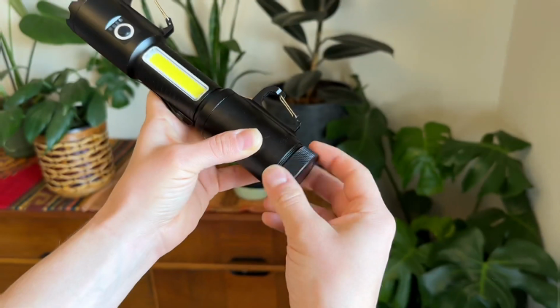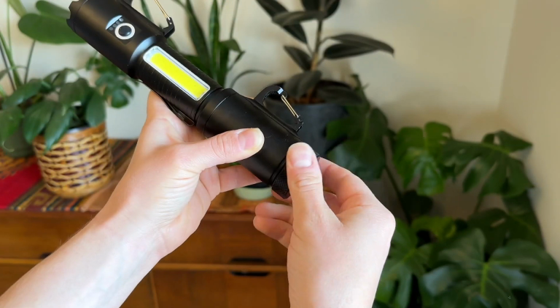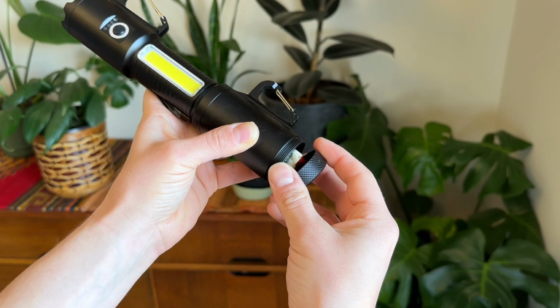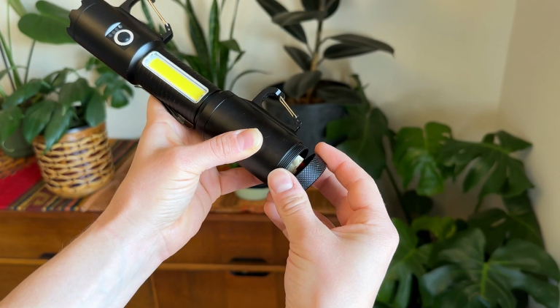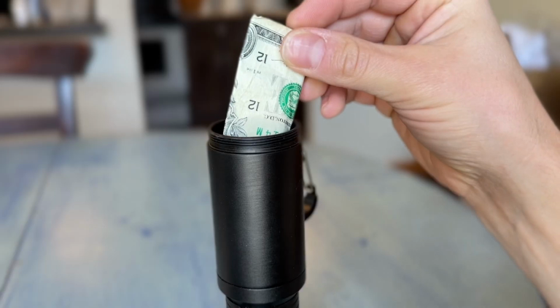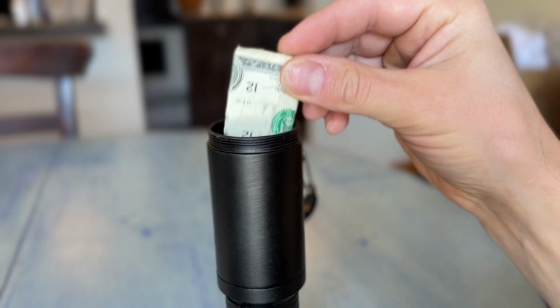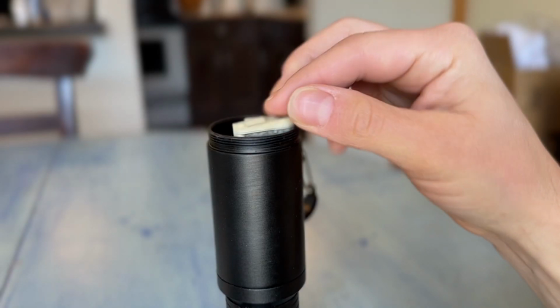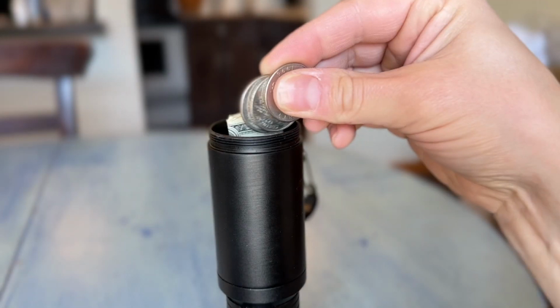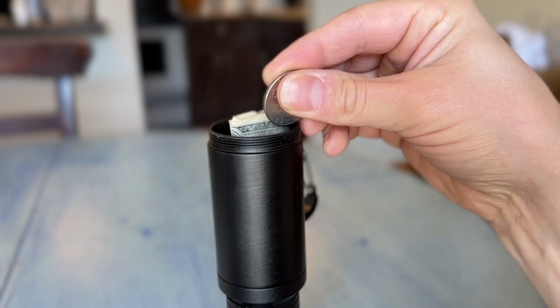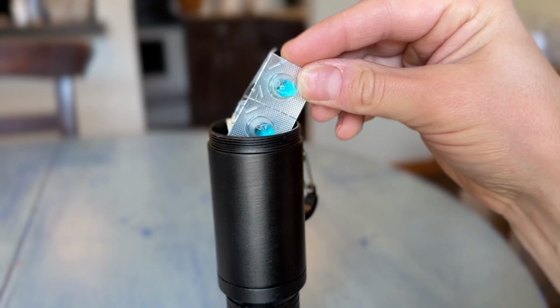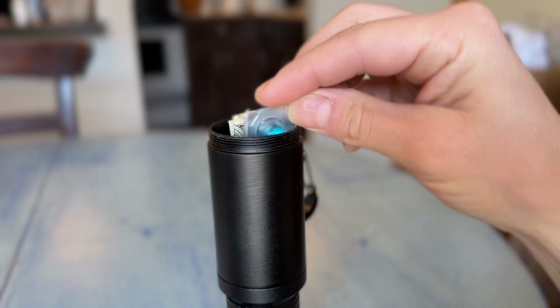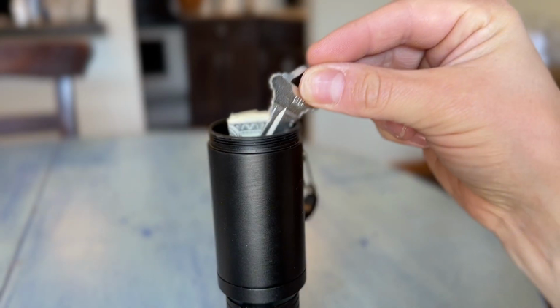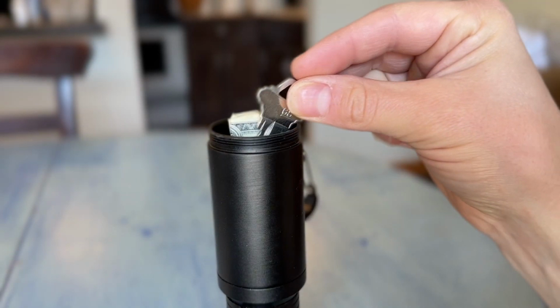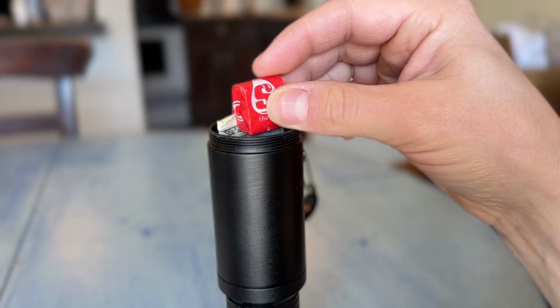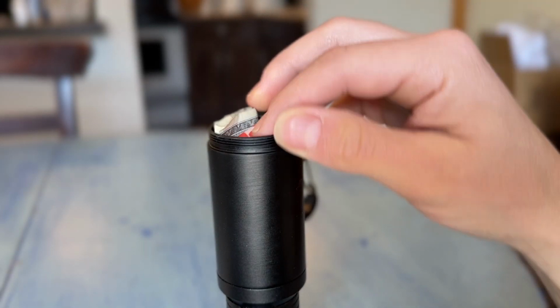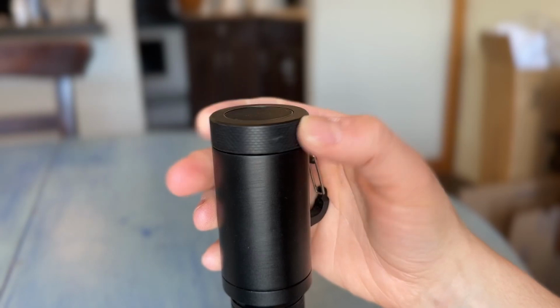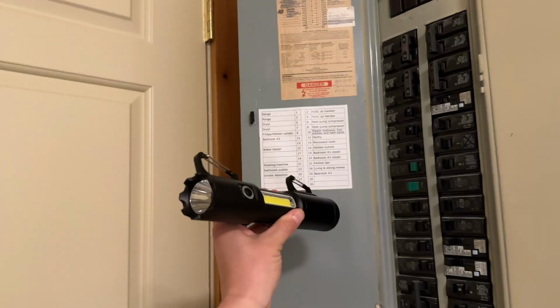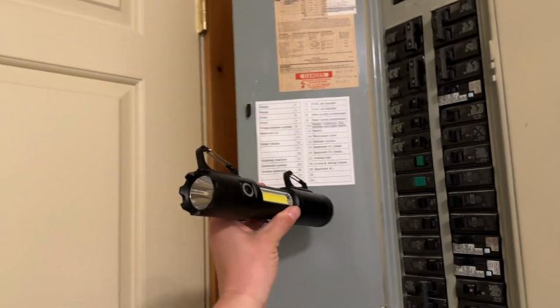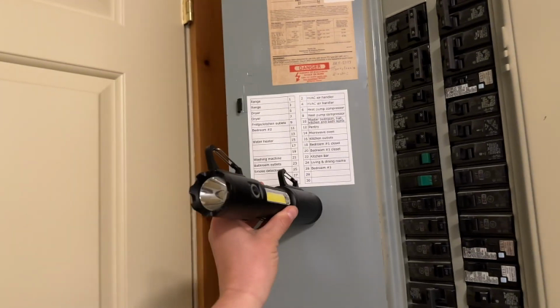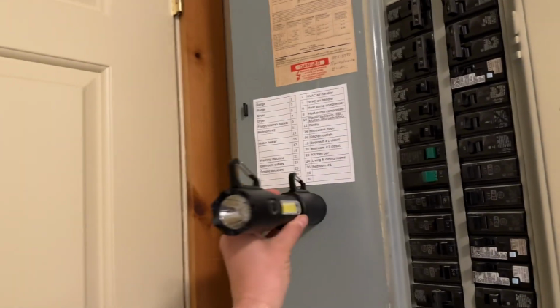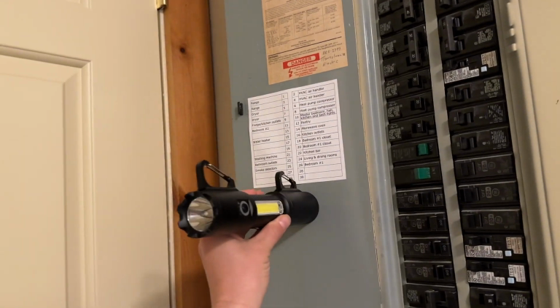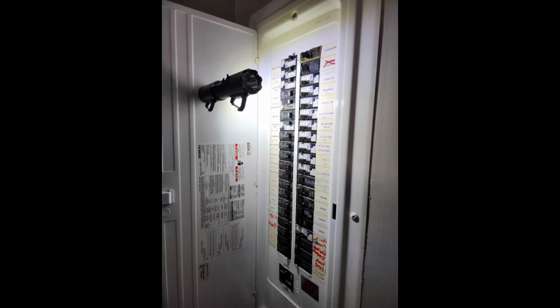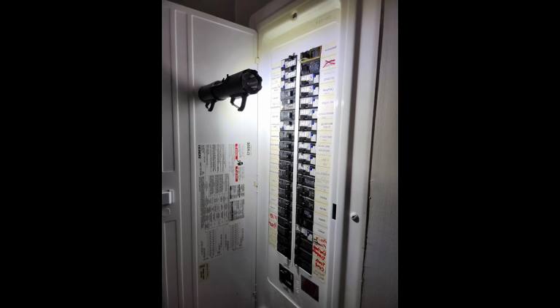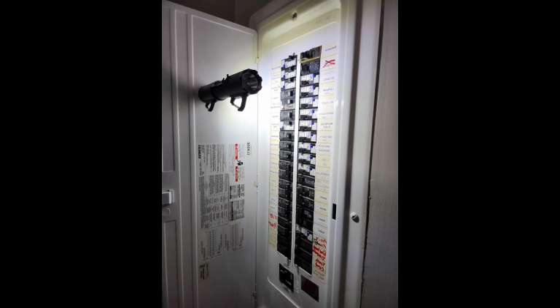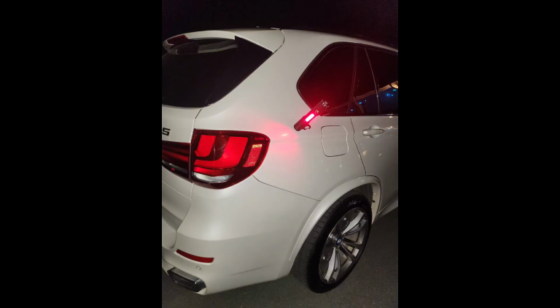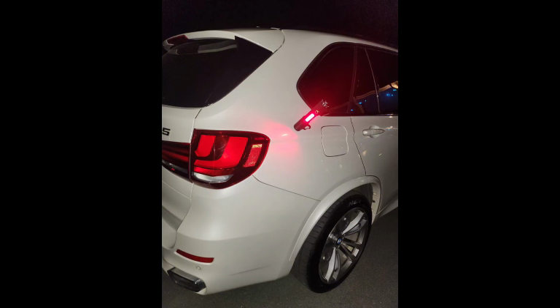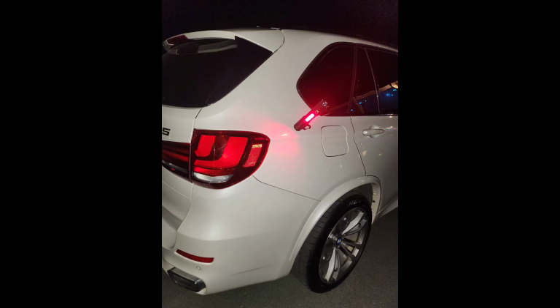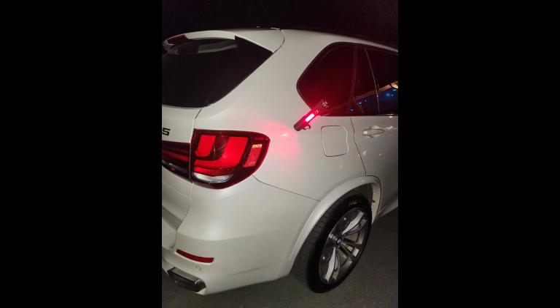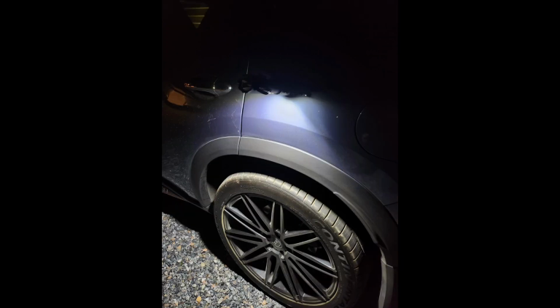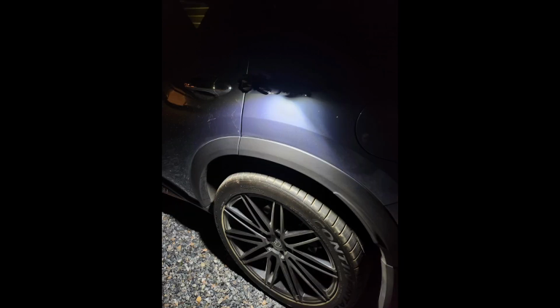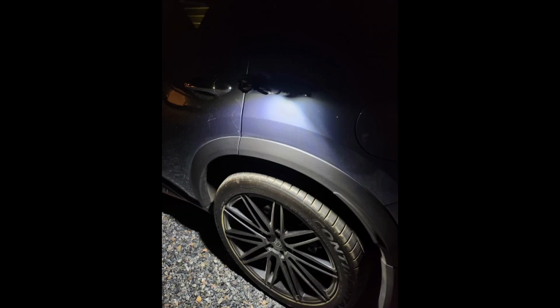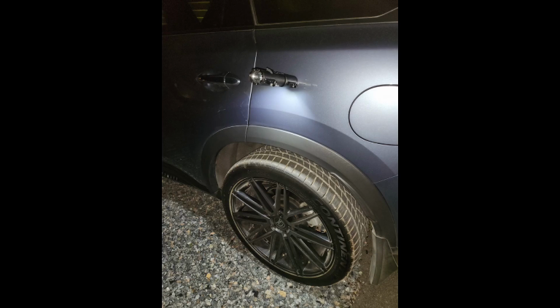There's a secret compartment at the end where you can keep money, medicine, keys, and even candy. You can even go hands-free since there is a magnet on one end that lets you stick the light to any metal surface.